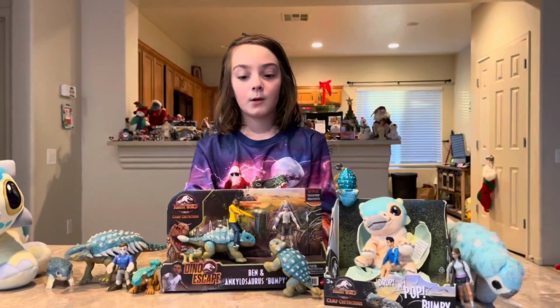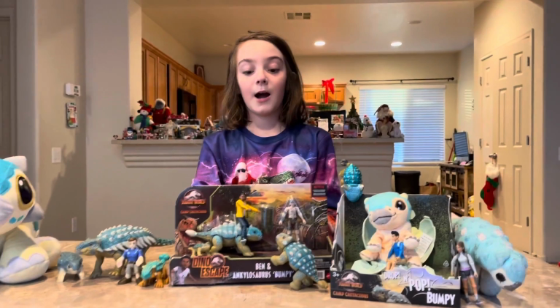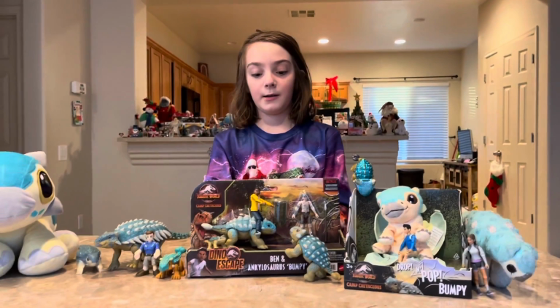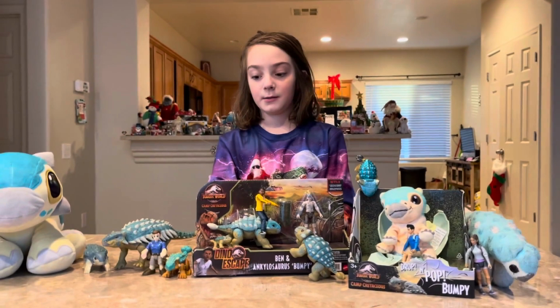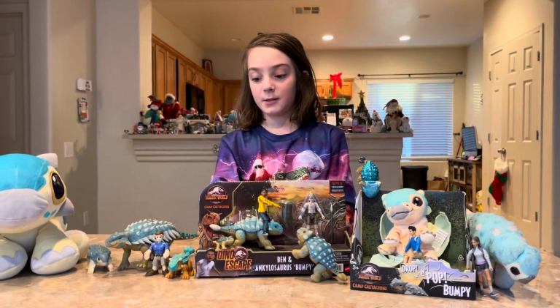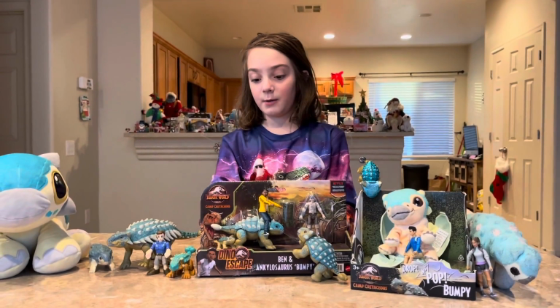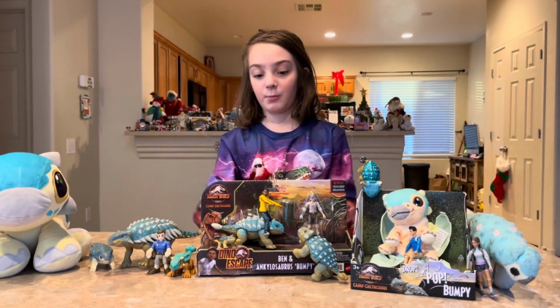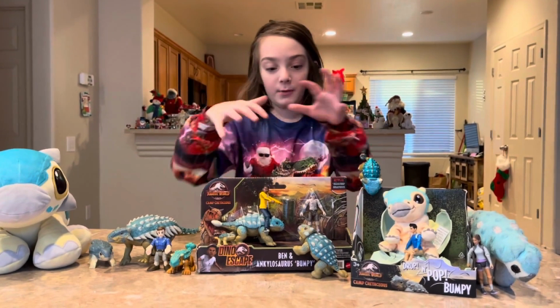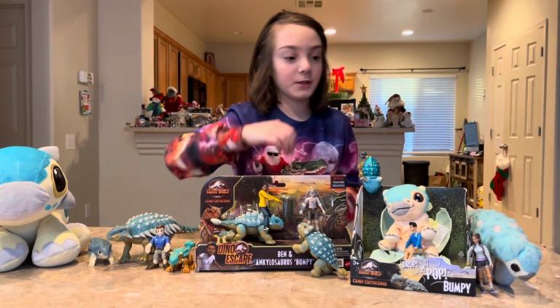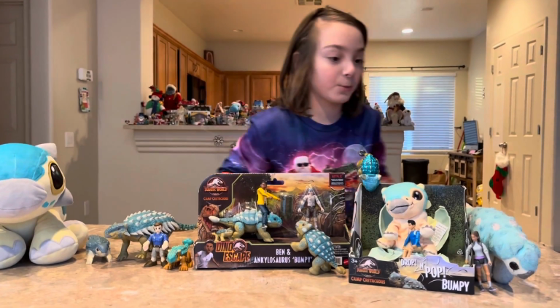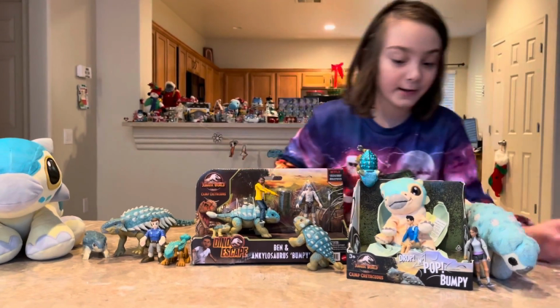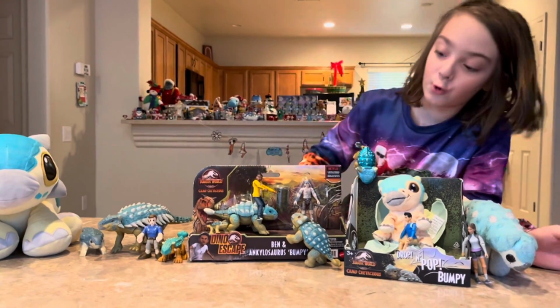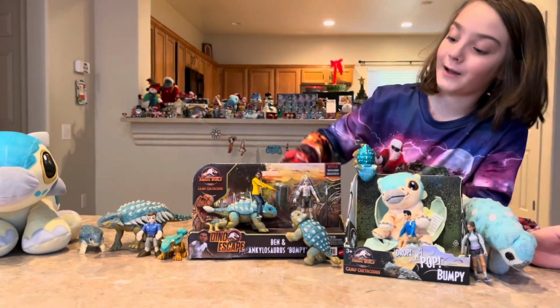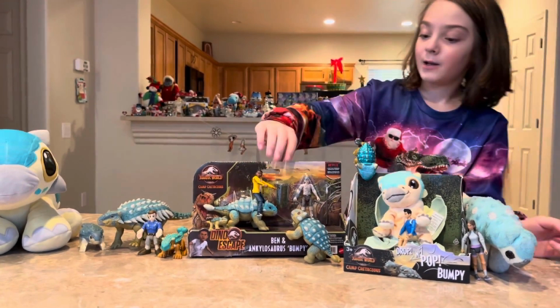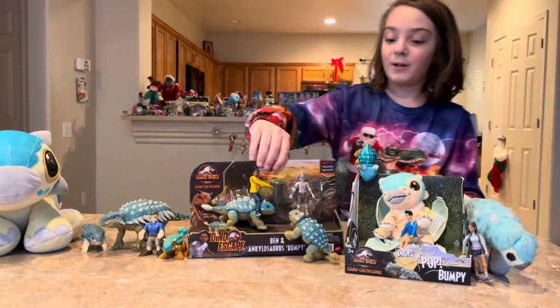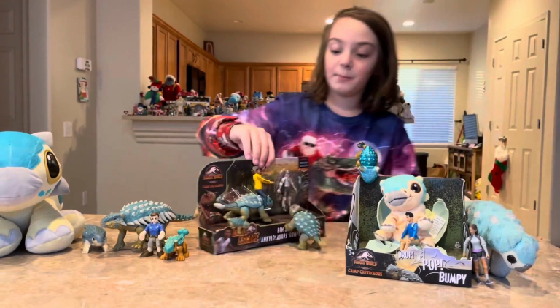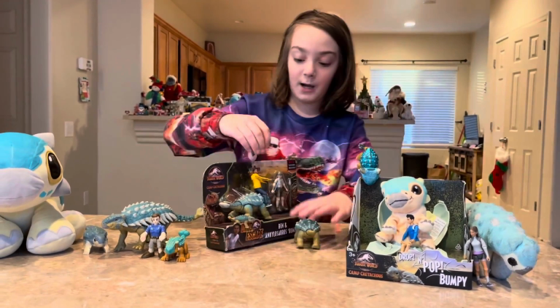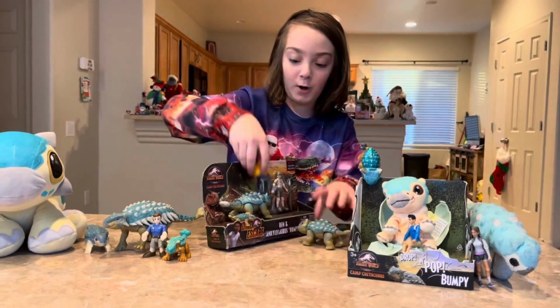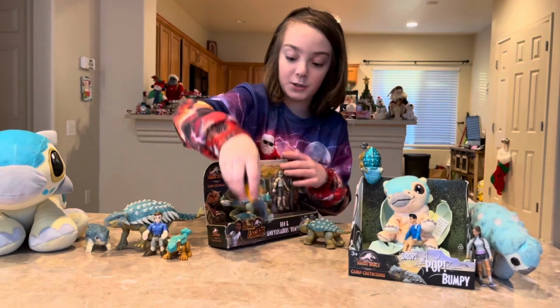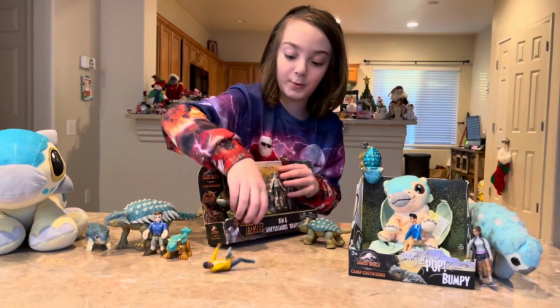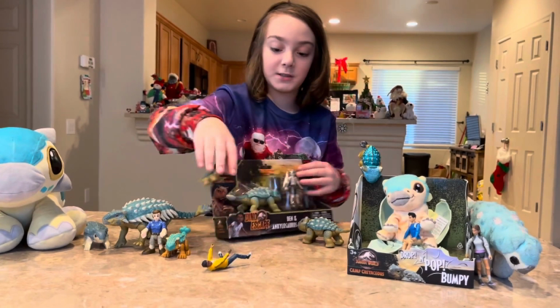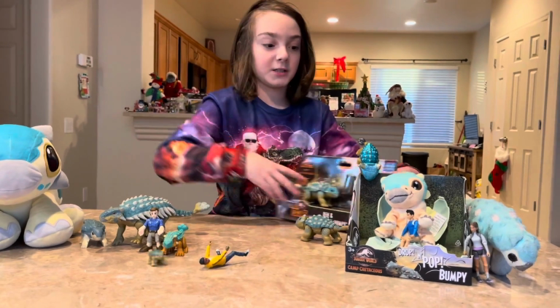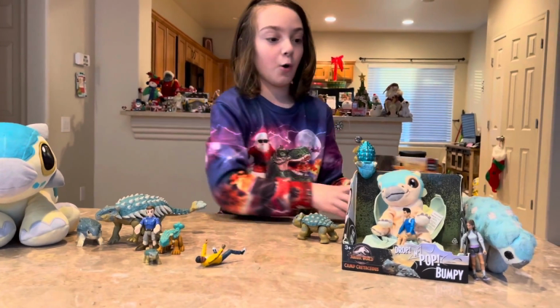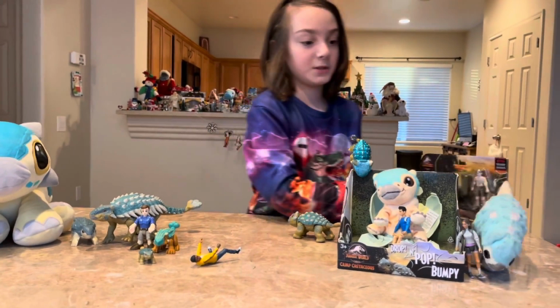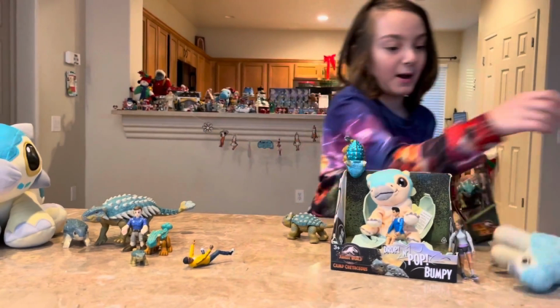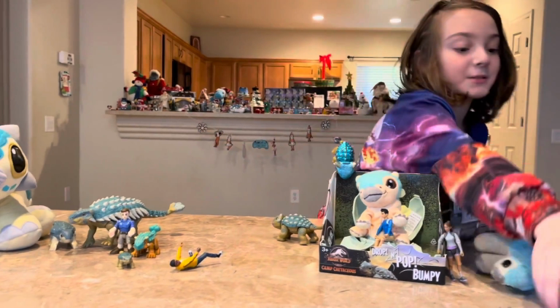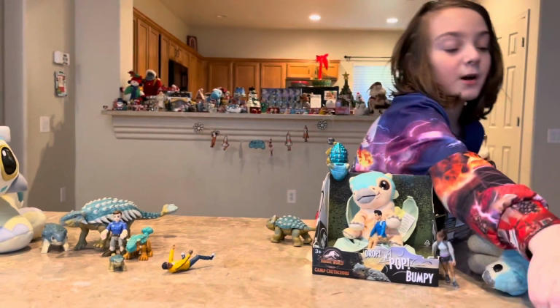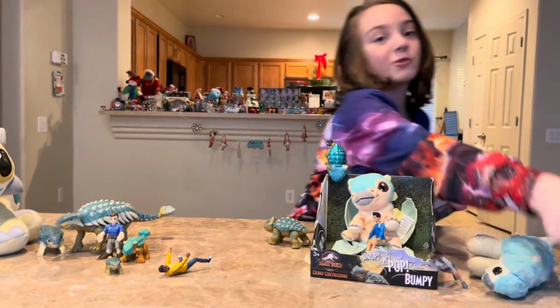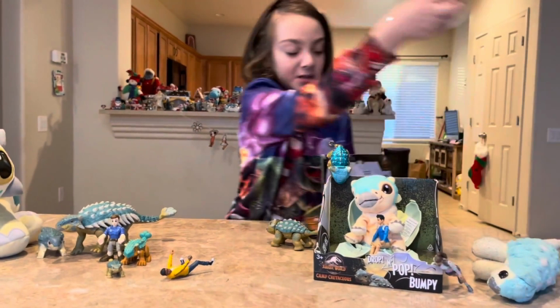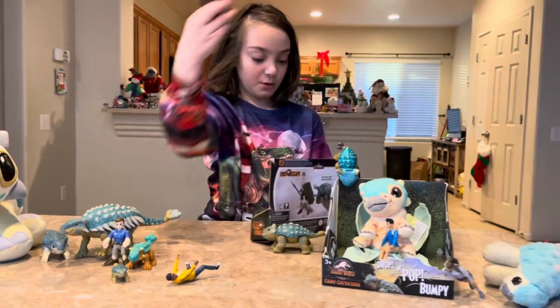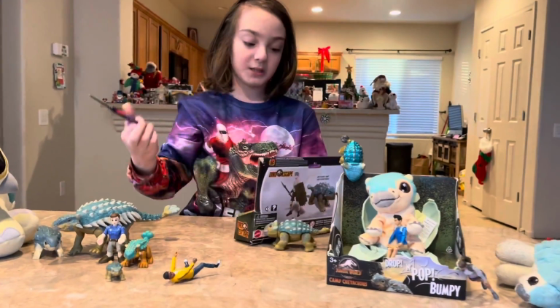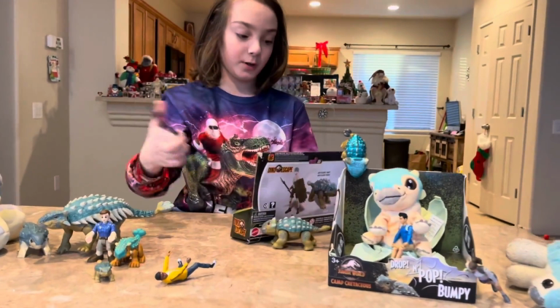Hi! Today we're going to do this very quick. I've been wanting to open it since I opened my present from Christmas. So let's open it.